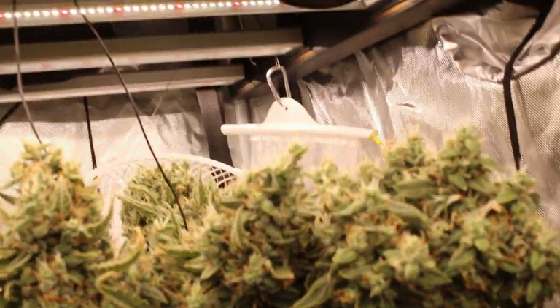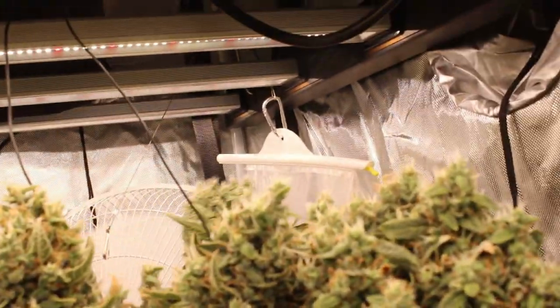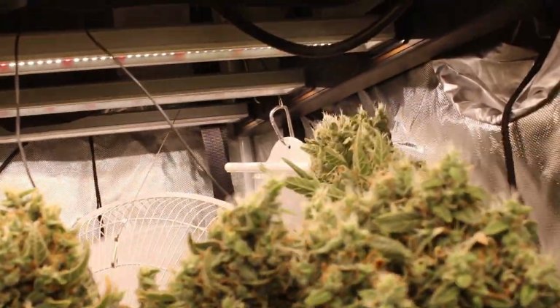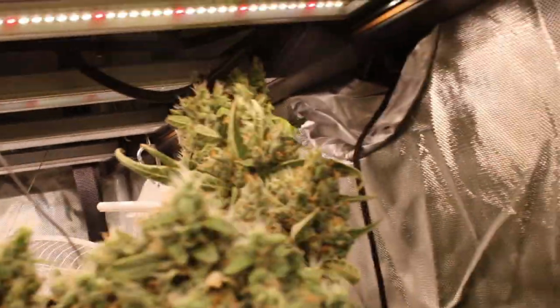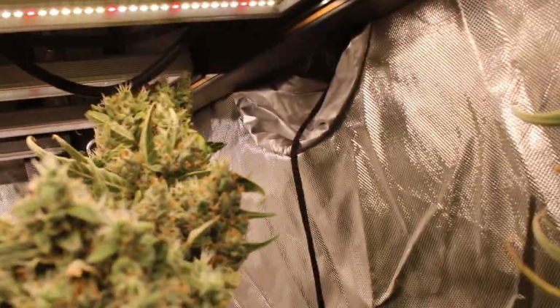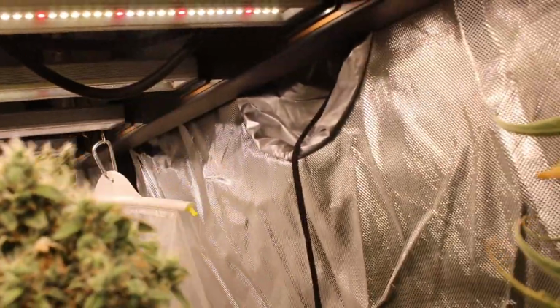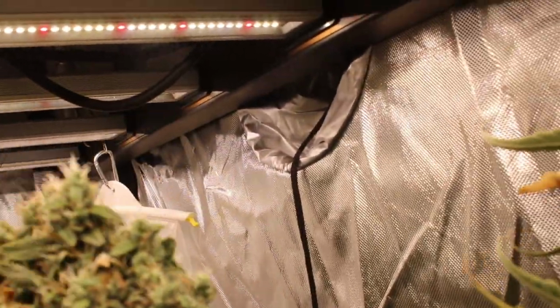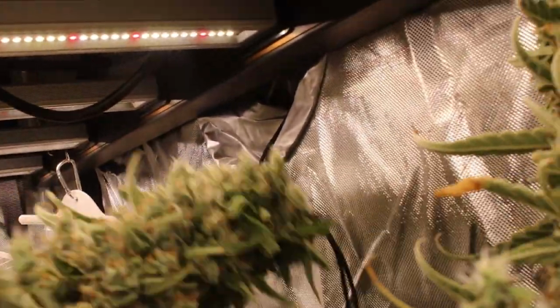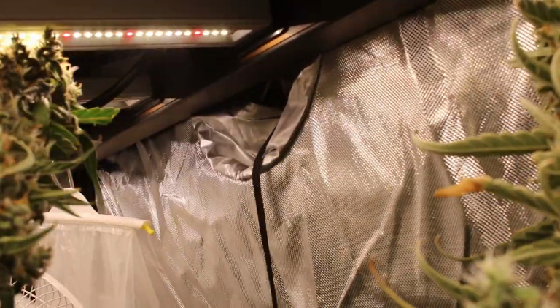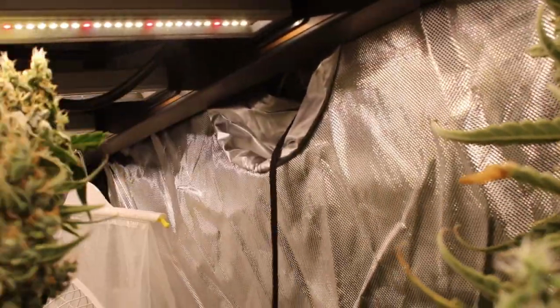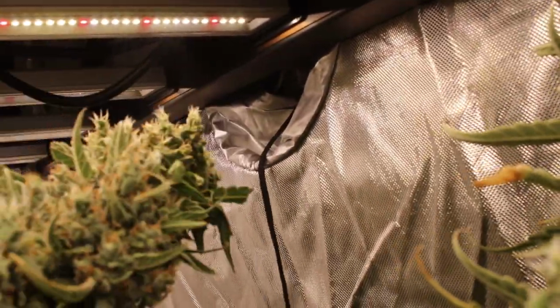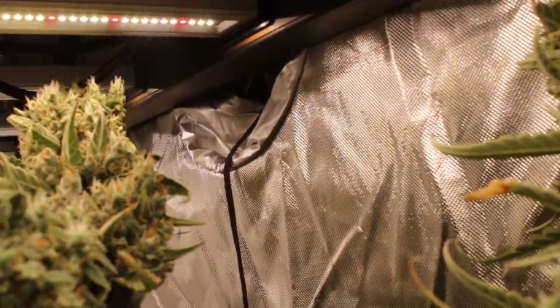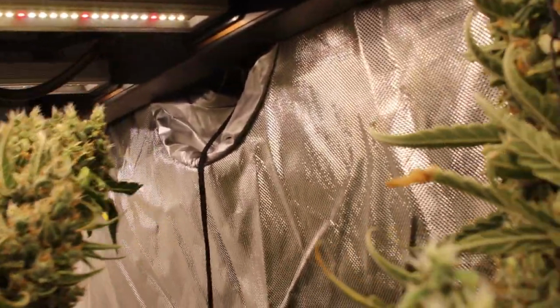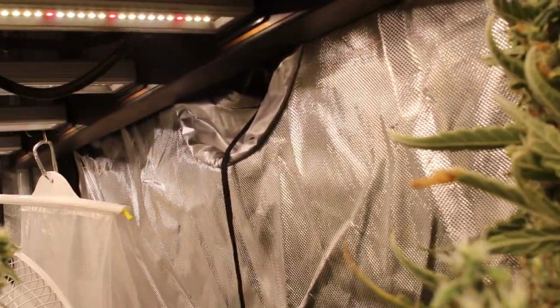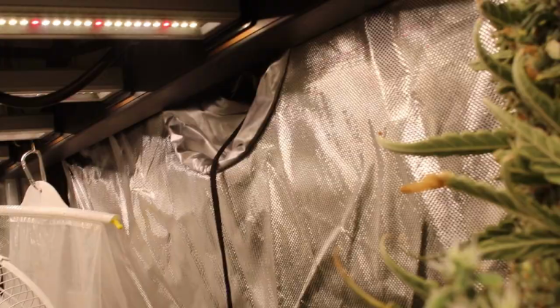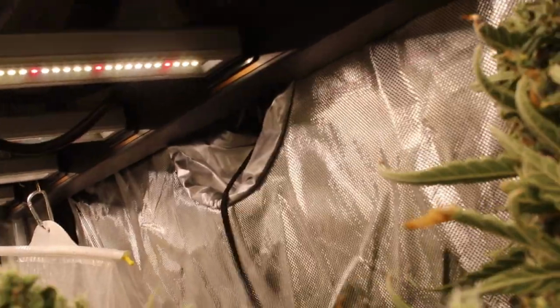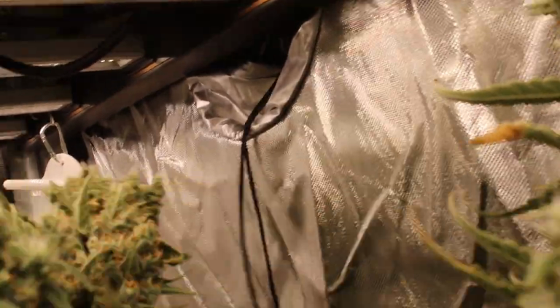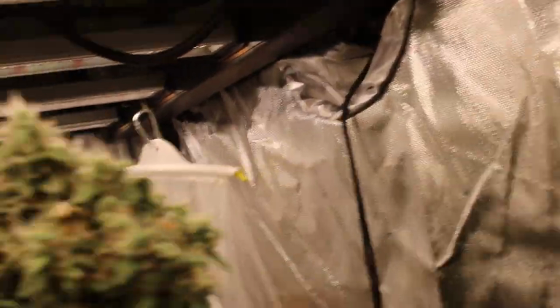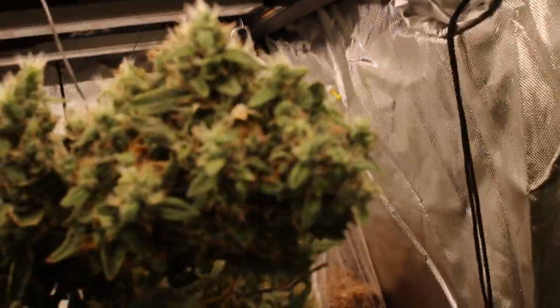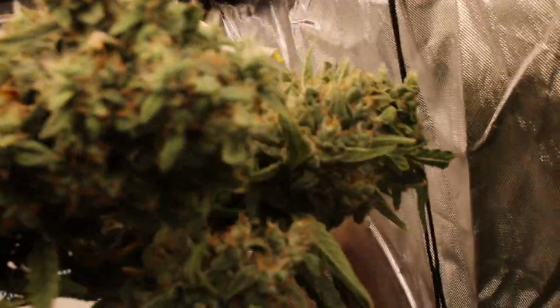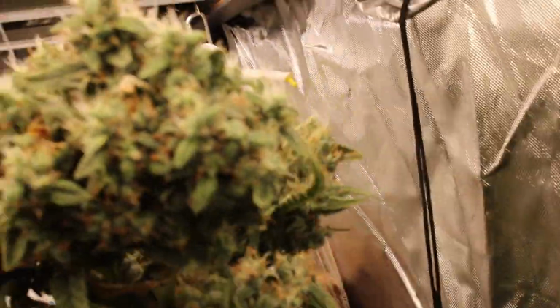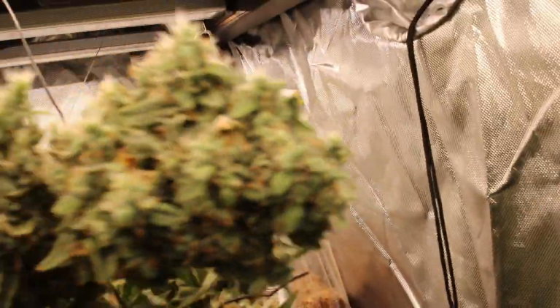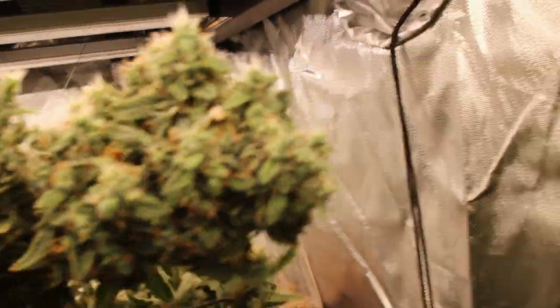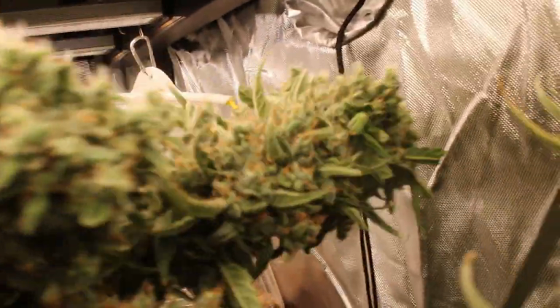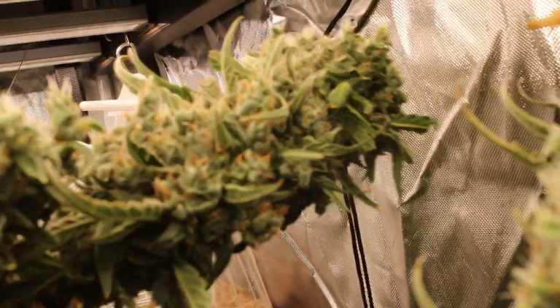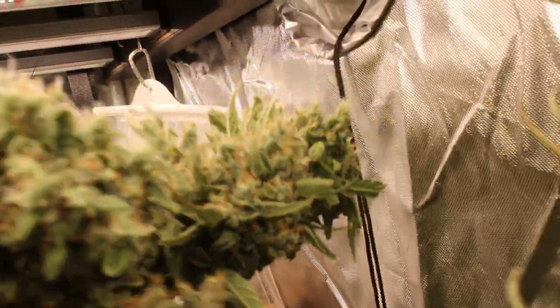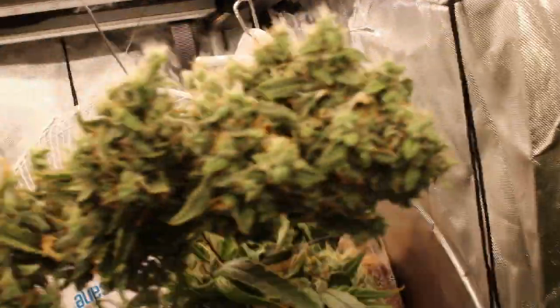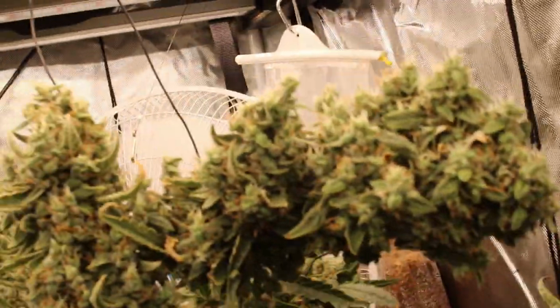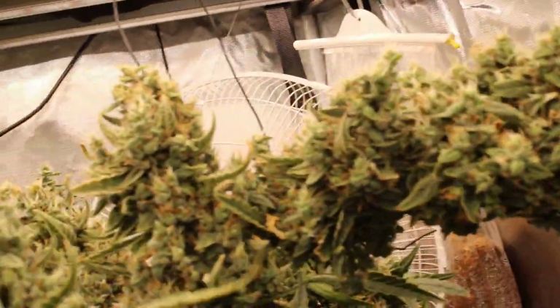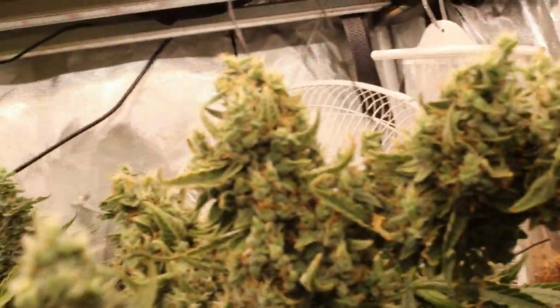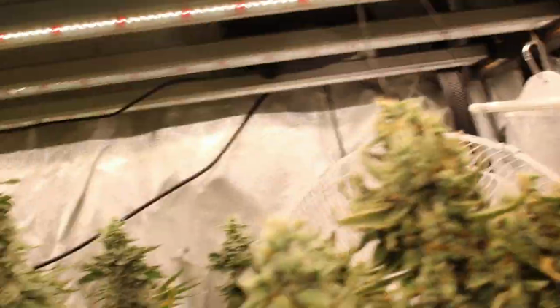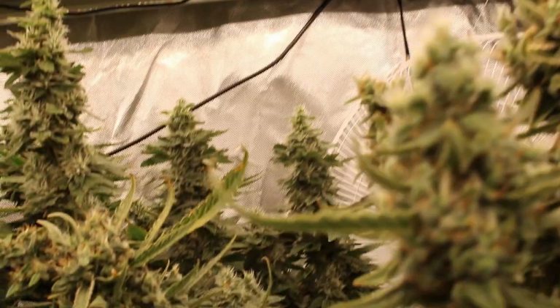My buddy John from the Organic Grow Channel said I should throw some Blue Dream in the dirt. Most seed banks have a minimum seed purchase, so what else should I add to this cart?